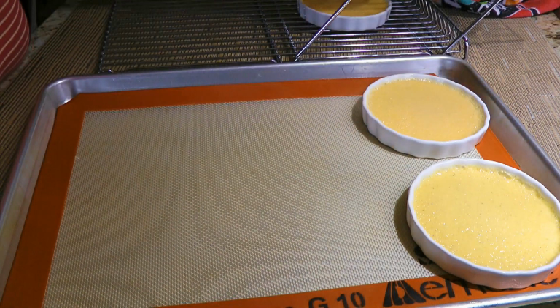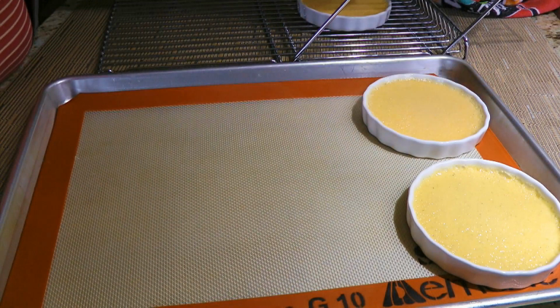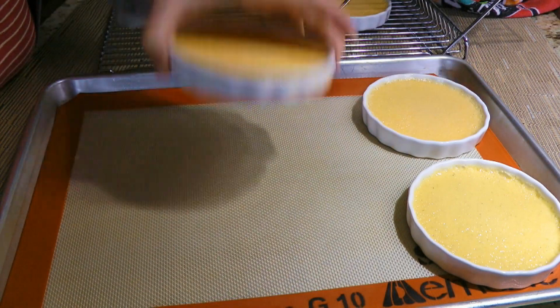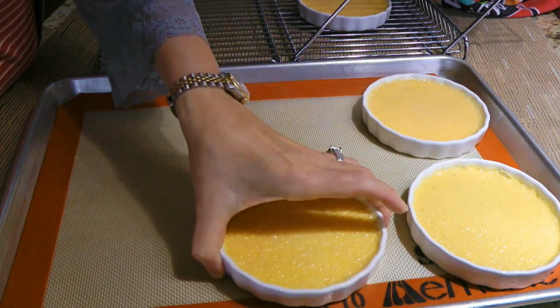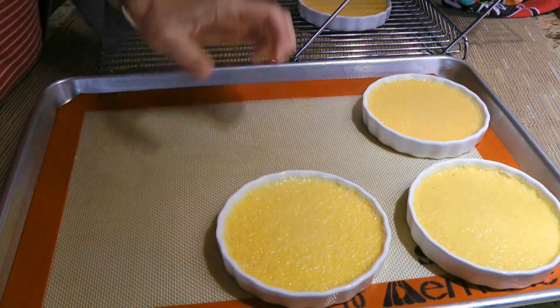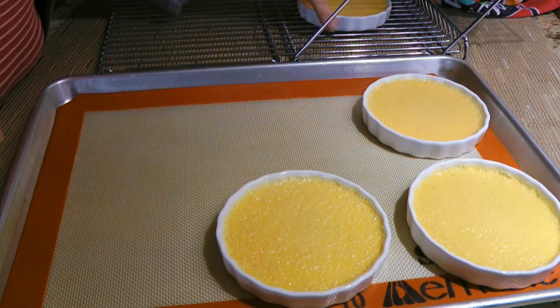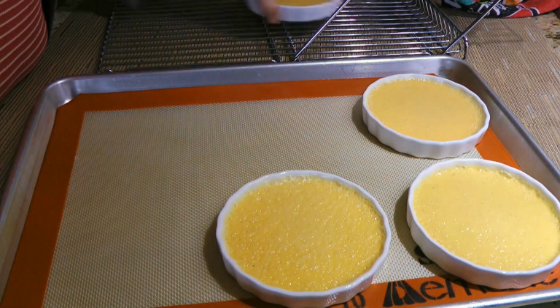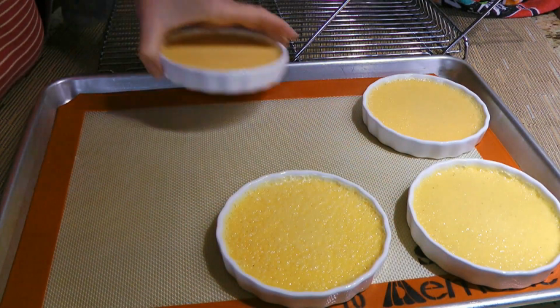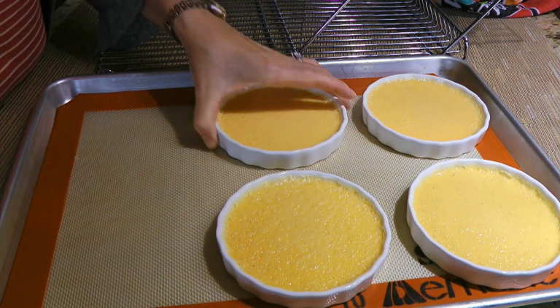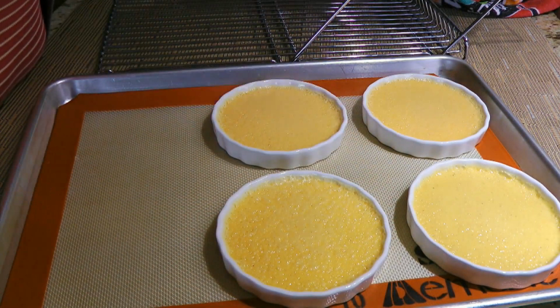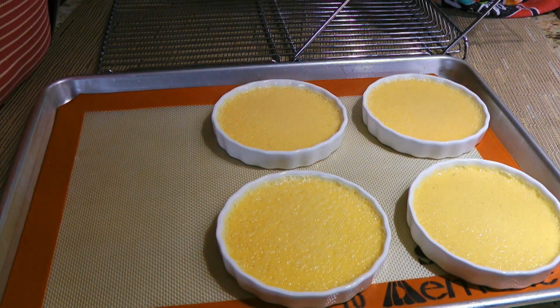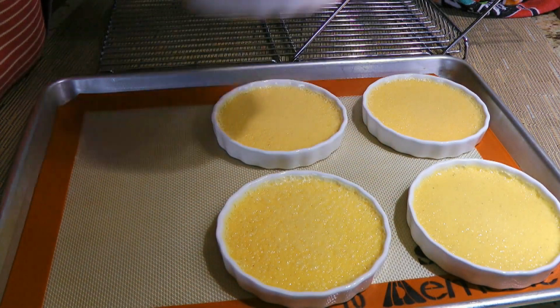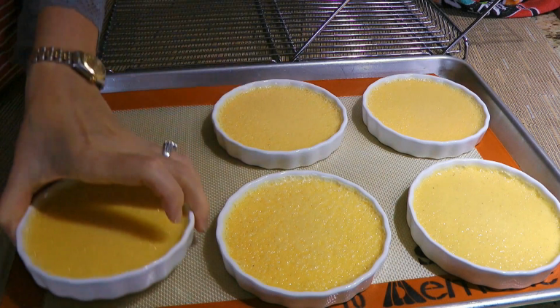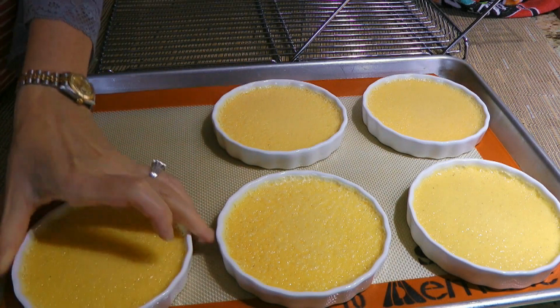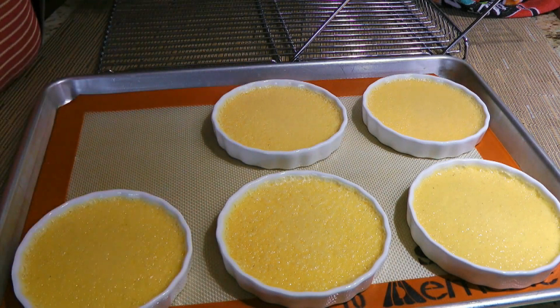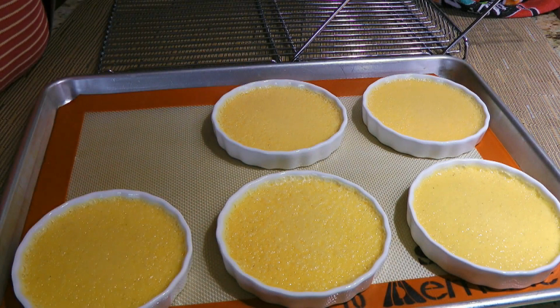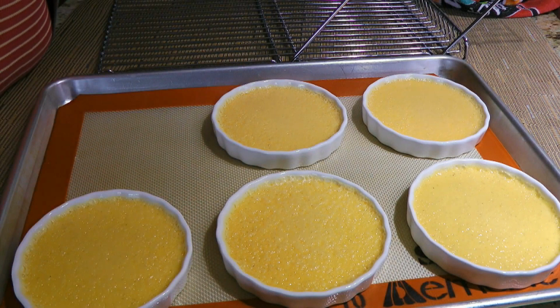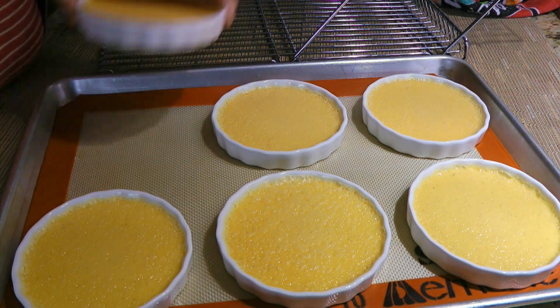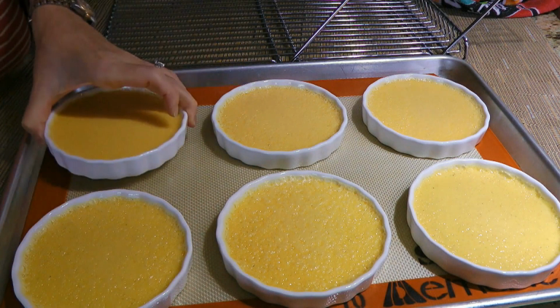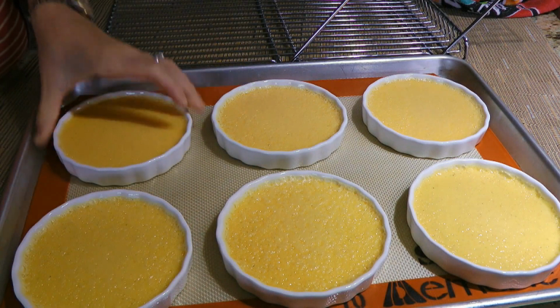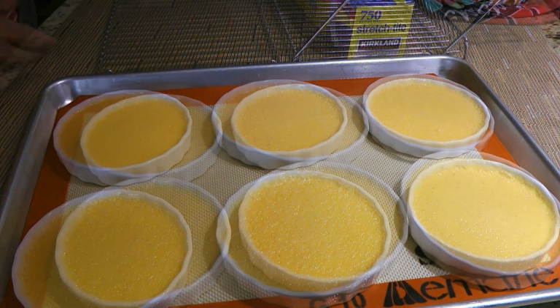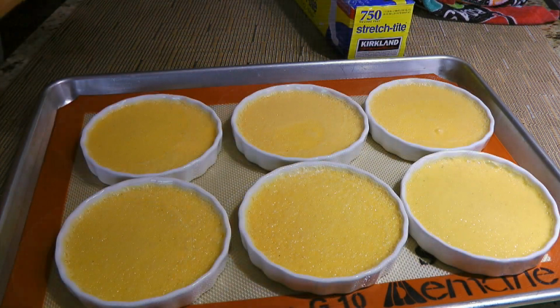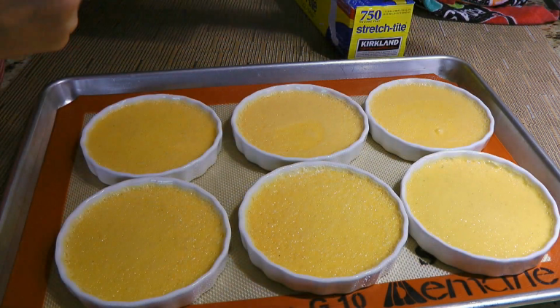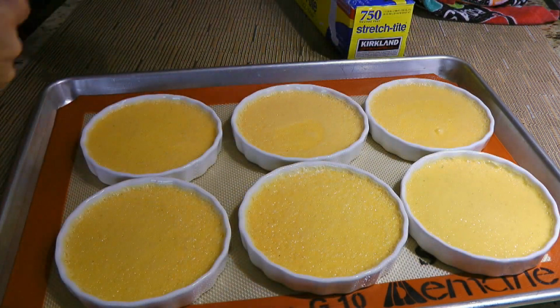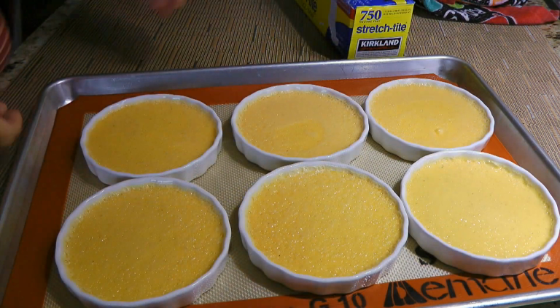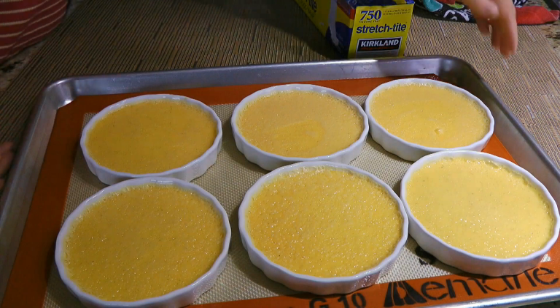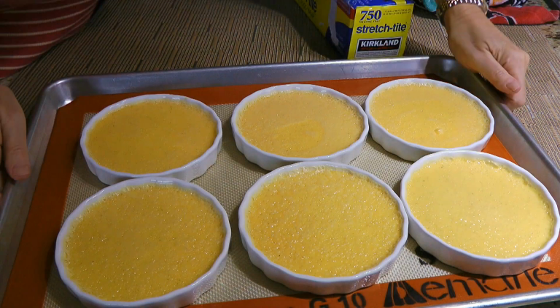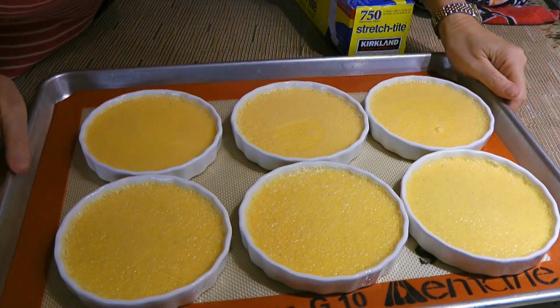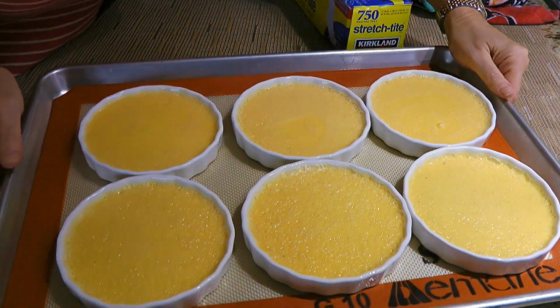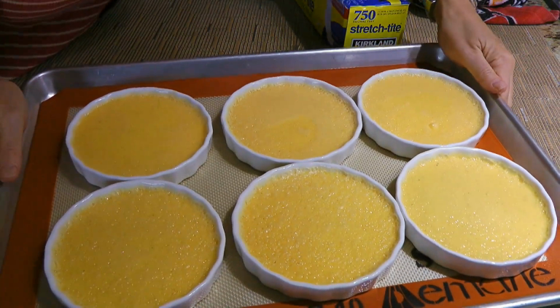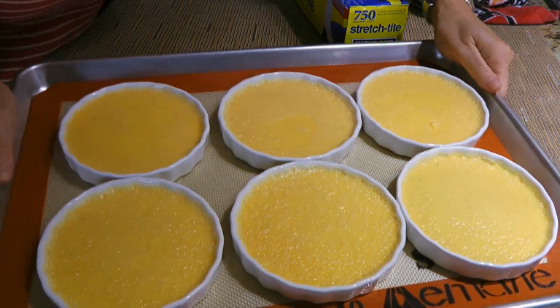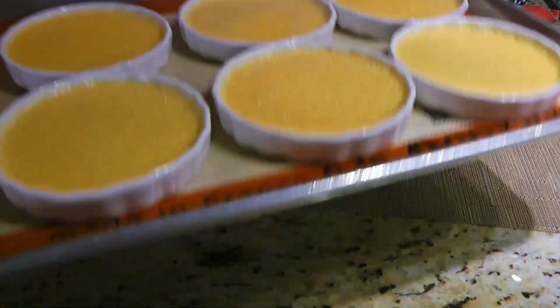When they reach room temperature, we'll transfer them to a baking sheet lined with a silicone mat and move them to the fridge for at least 2 hours and up to 3 days.